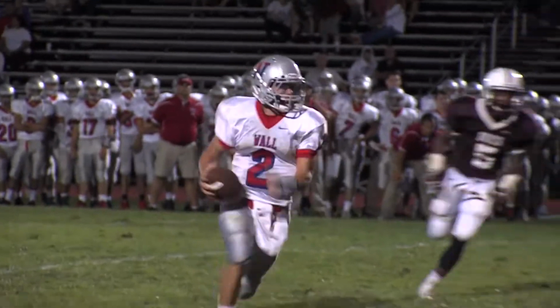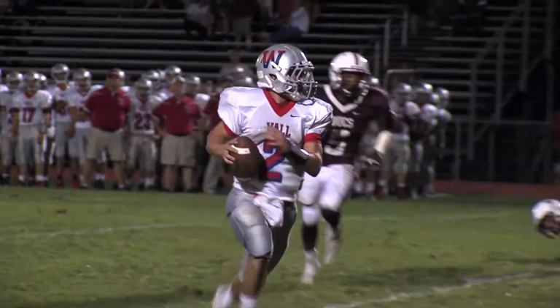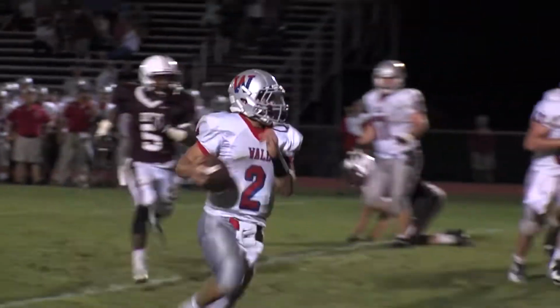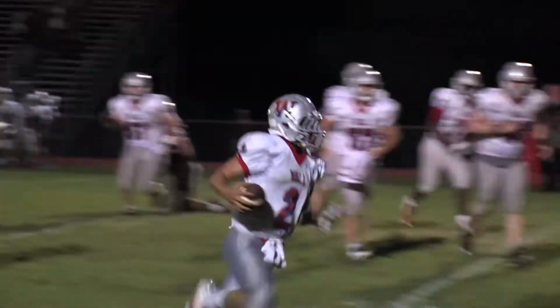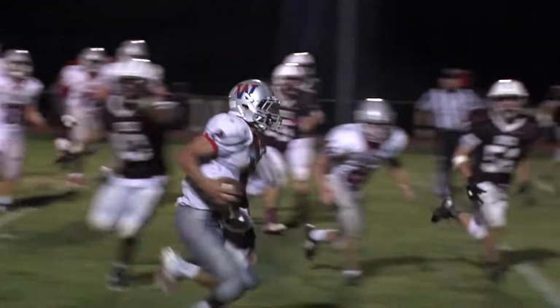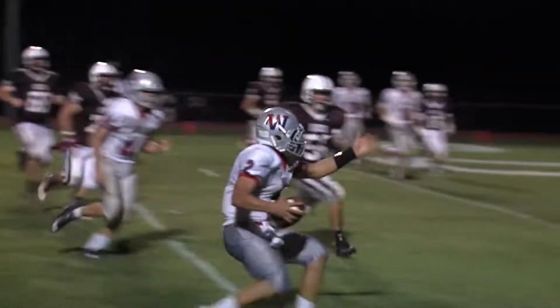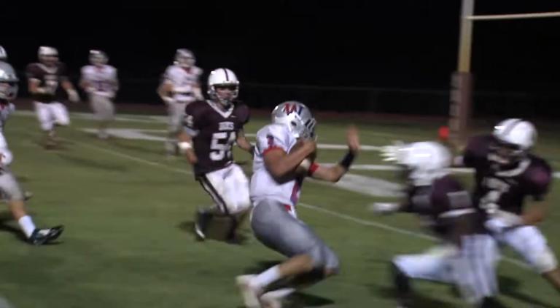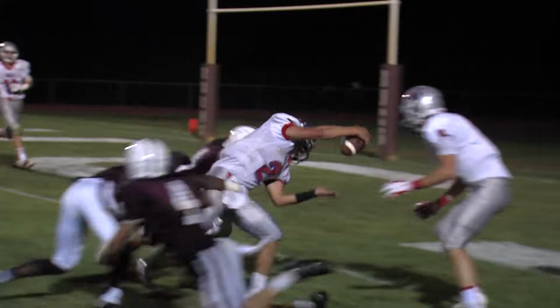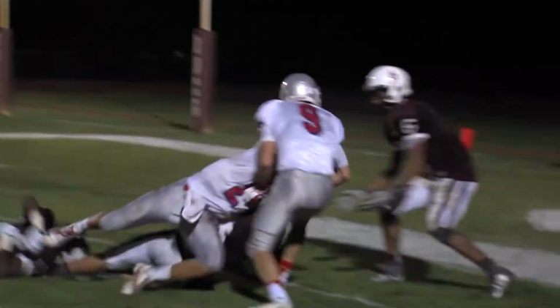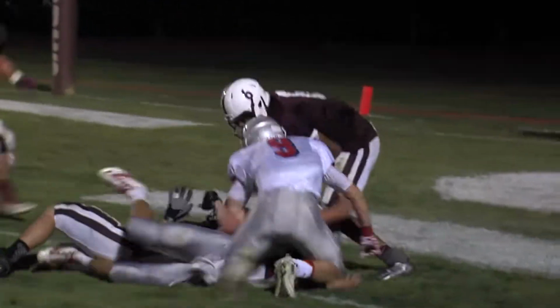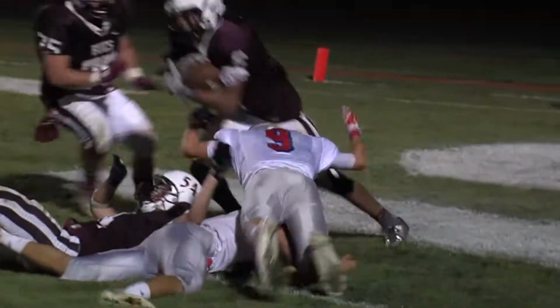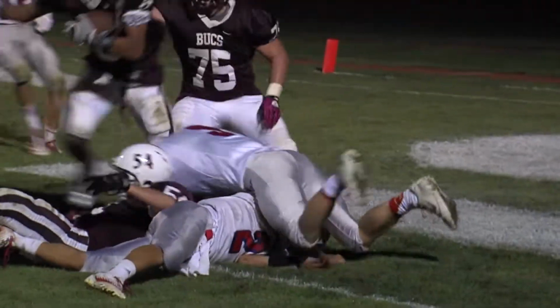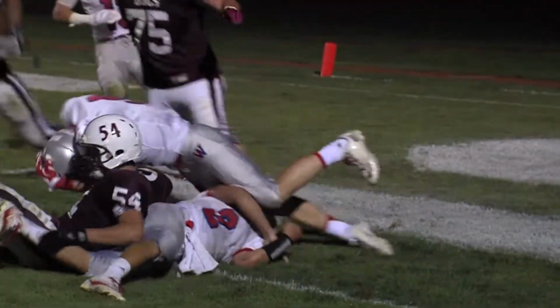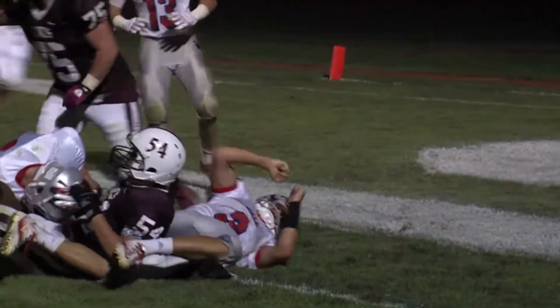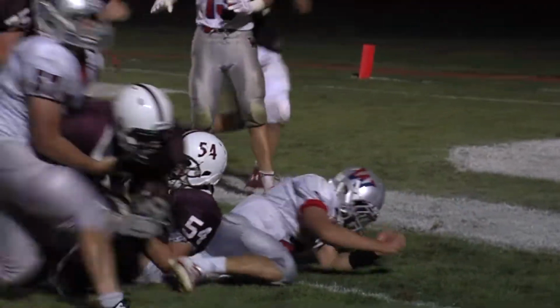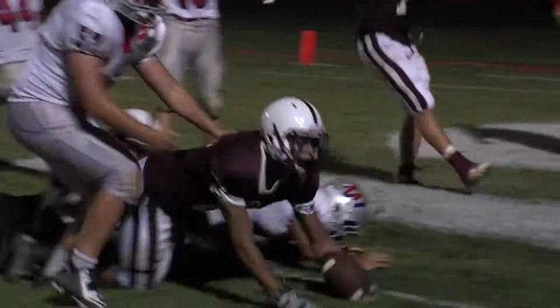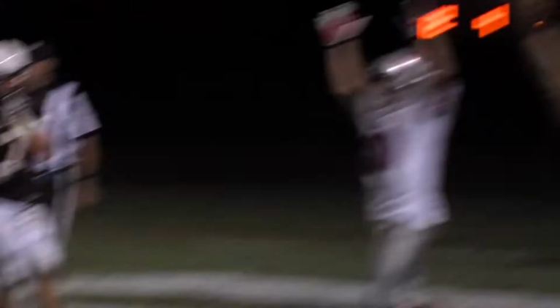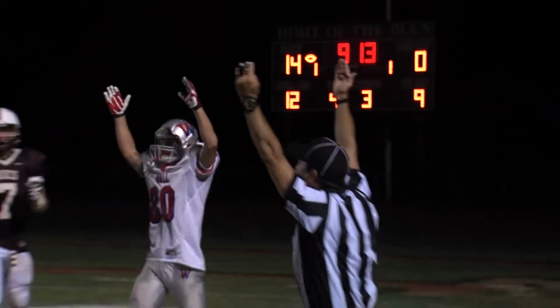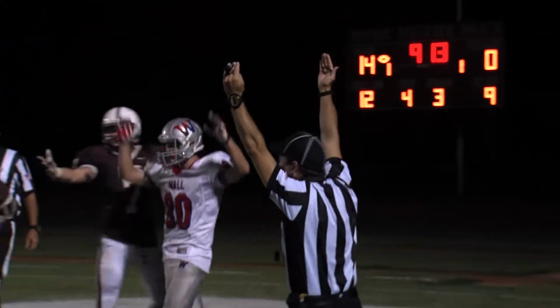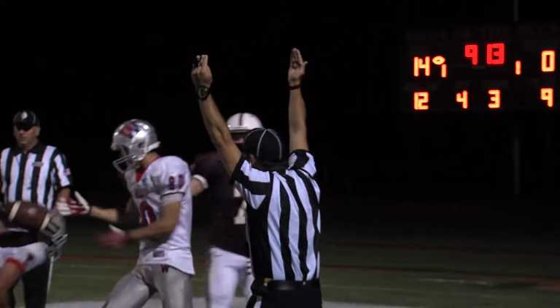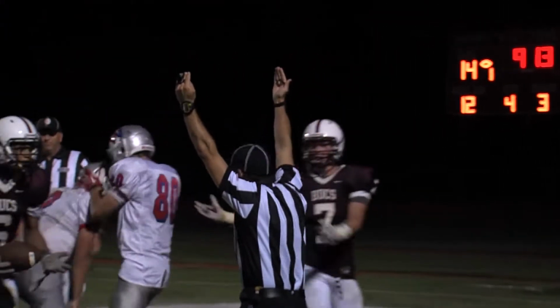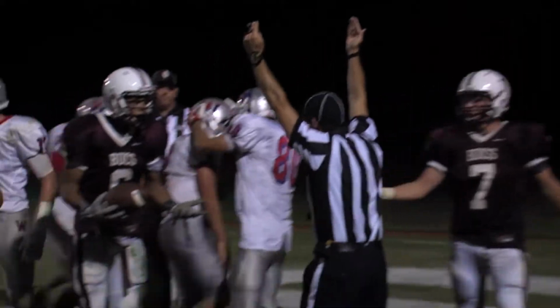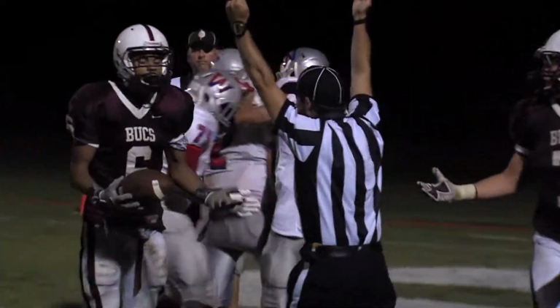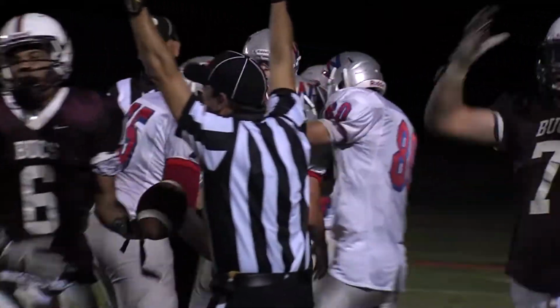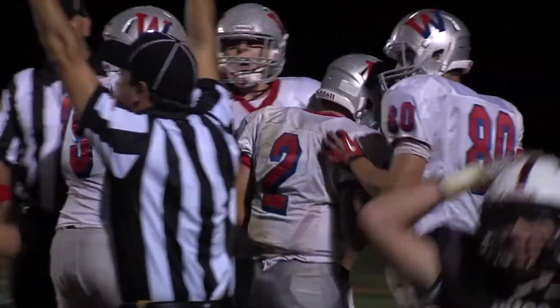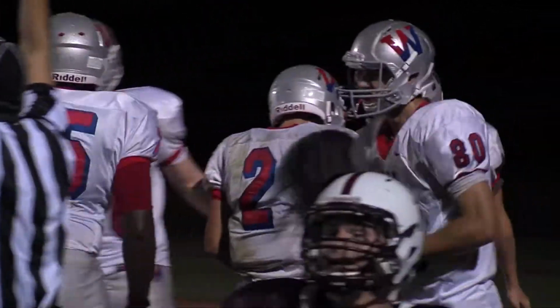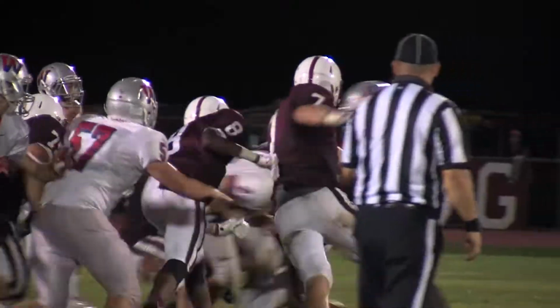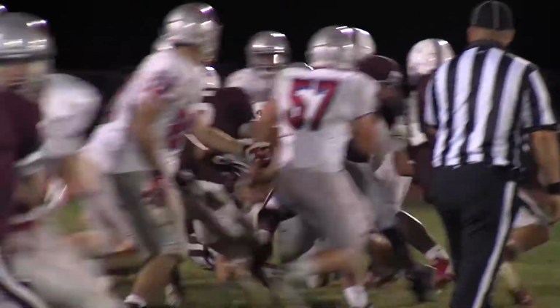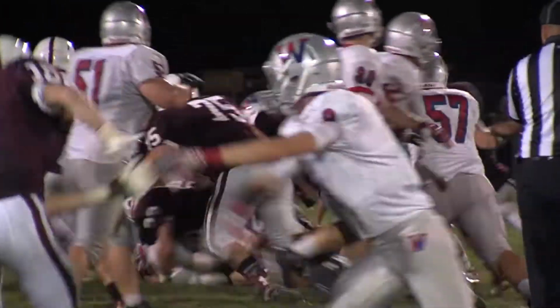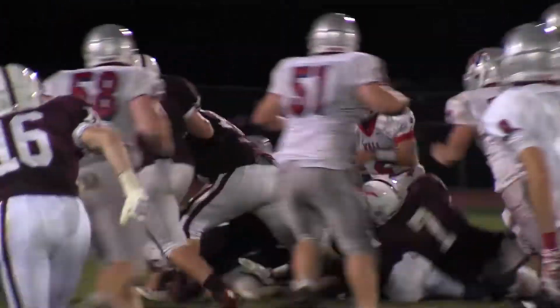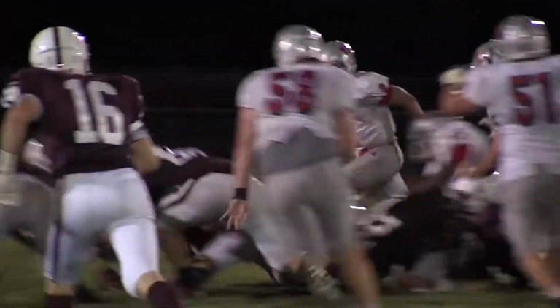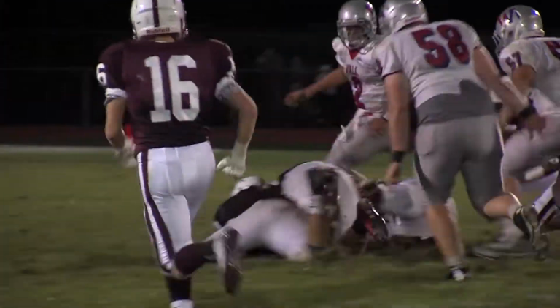One thing I've learned over these first two games — Matt clearly is a gutsy player. Watch him stick the ball across the plane. That's a touchdown. Wall's on the board. They trail 14-7 with 9:13 to go in the fourth.